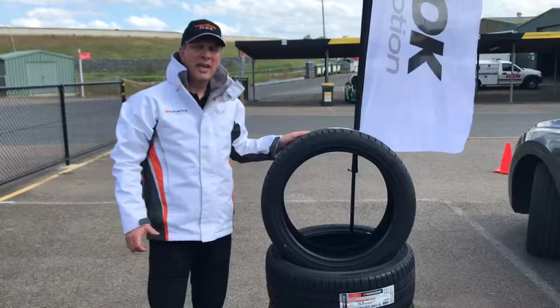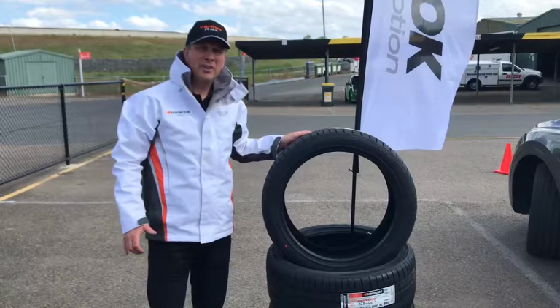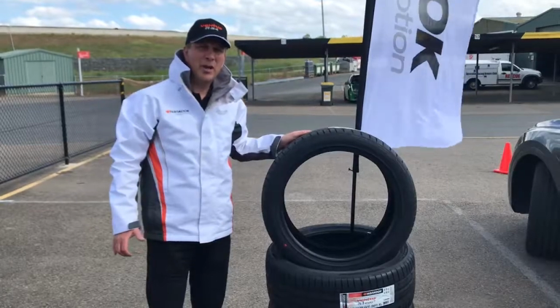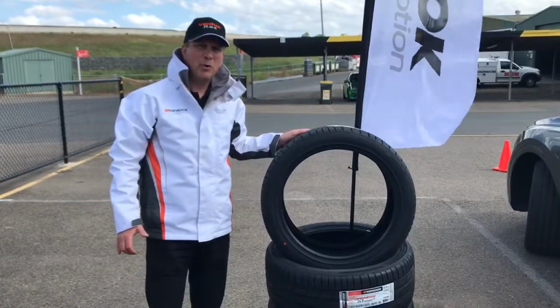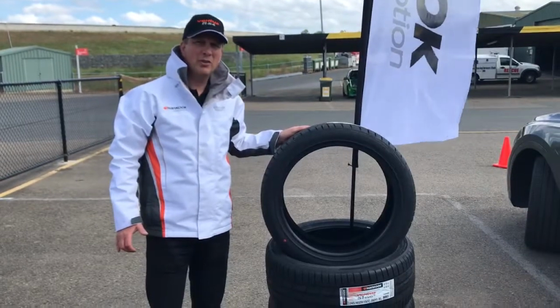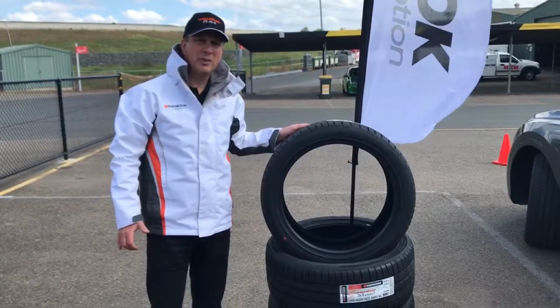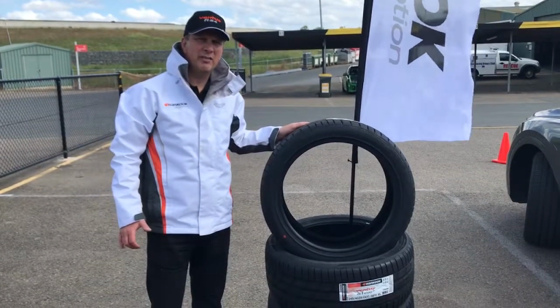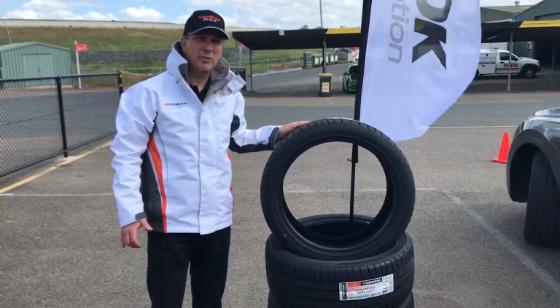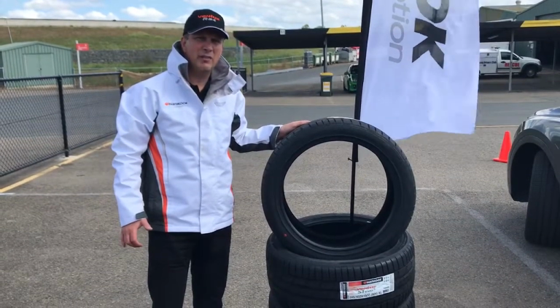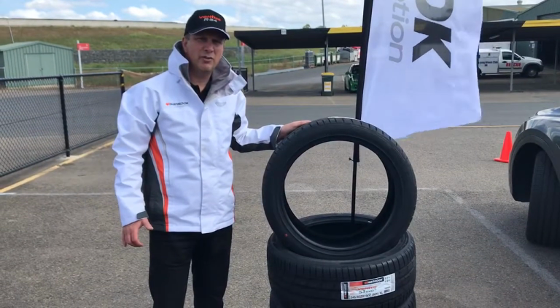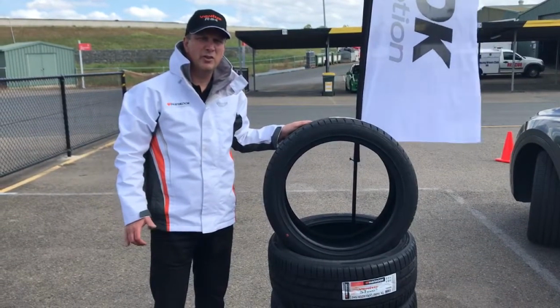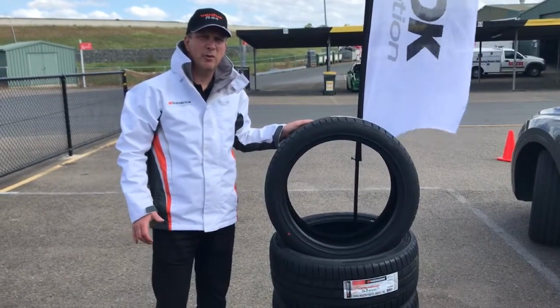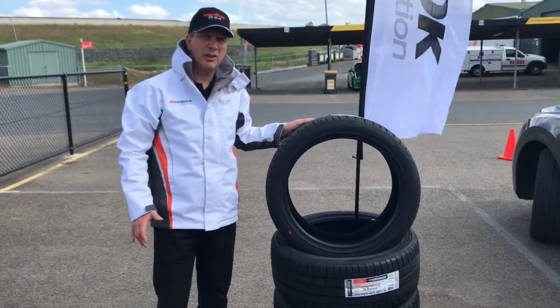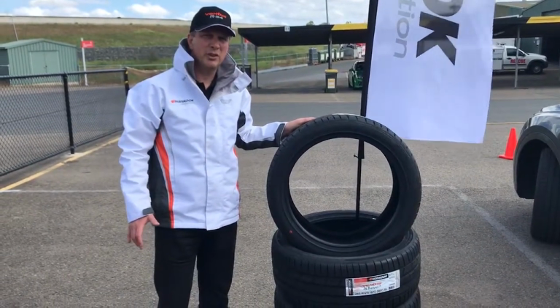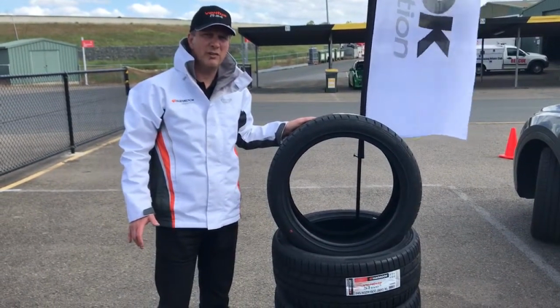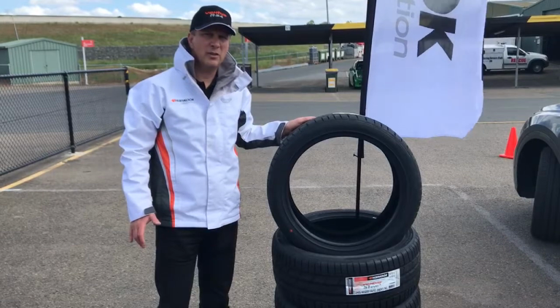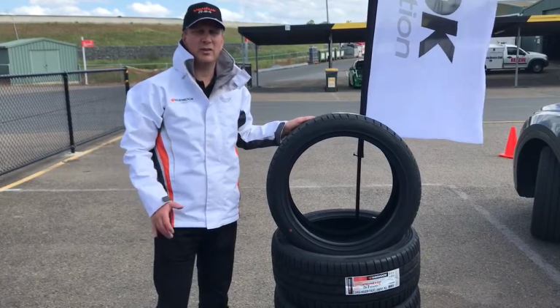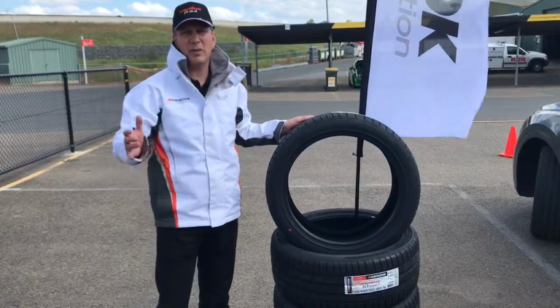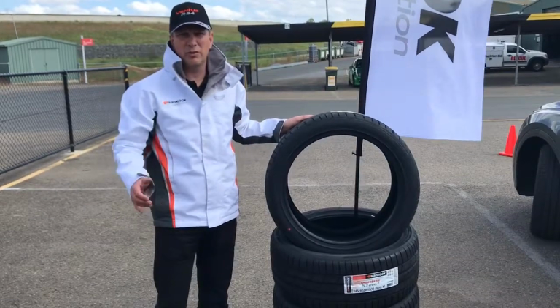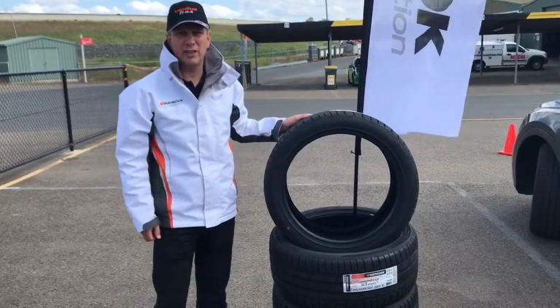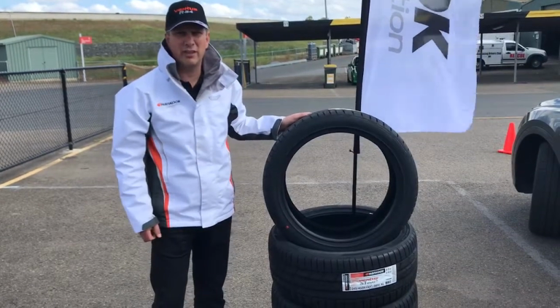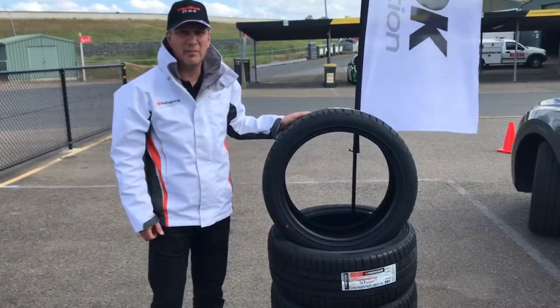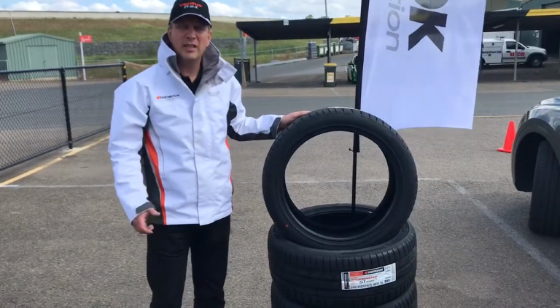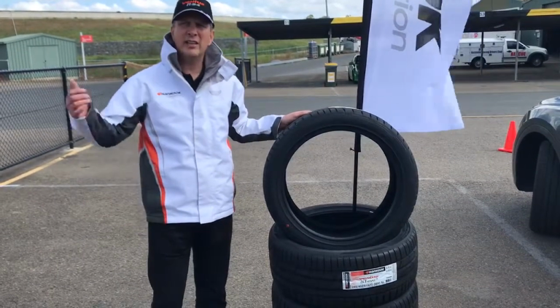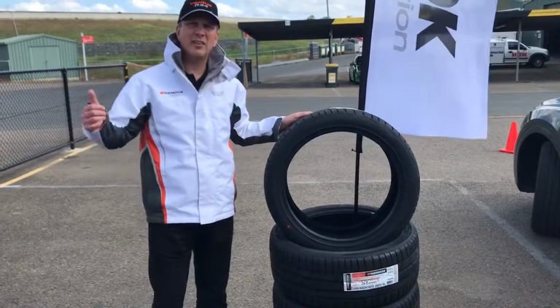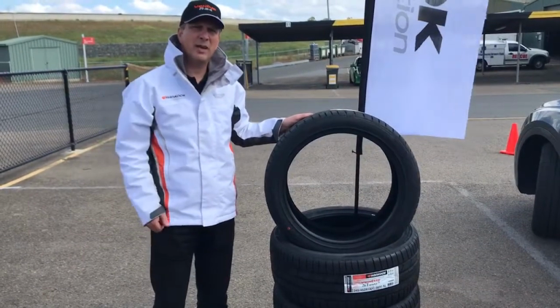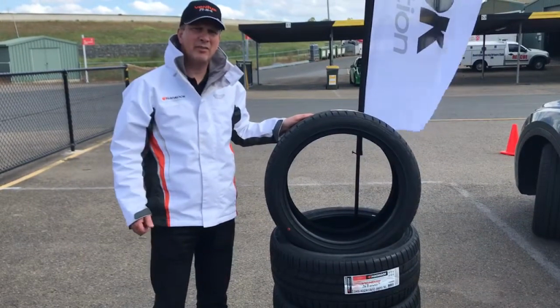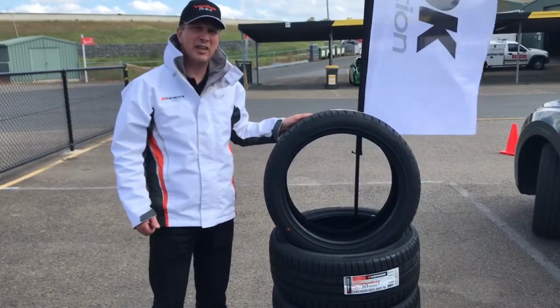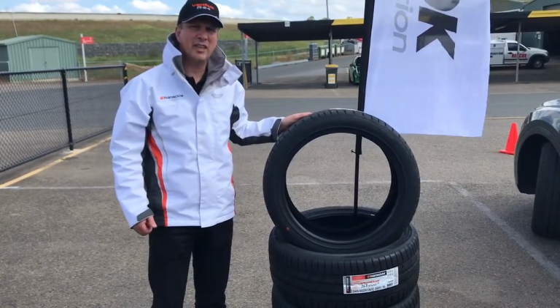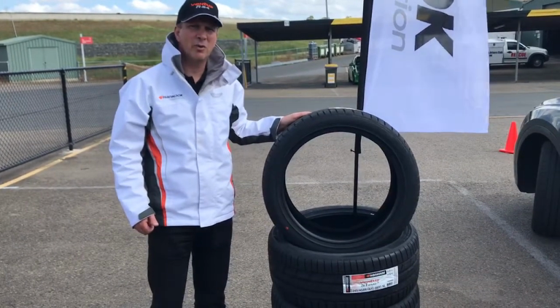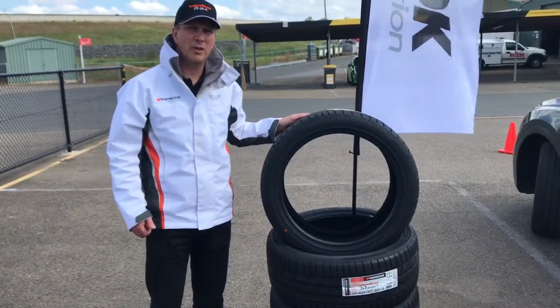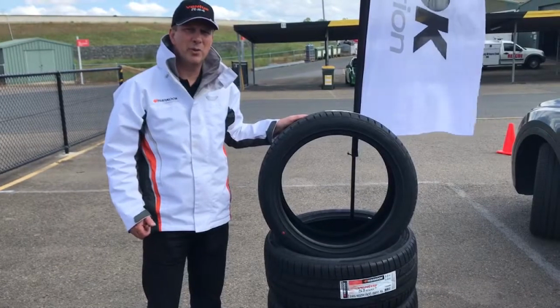We're out here at Sydney Motorsport Park doing some testing for the S1 Evo 3, the new performance luxury tyre from Hankook, or the K127 as it's nicknamed. You can hear the cars in the background — fantastic to hear the roar of the motorsport.